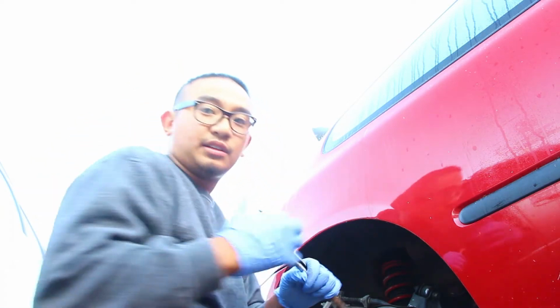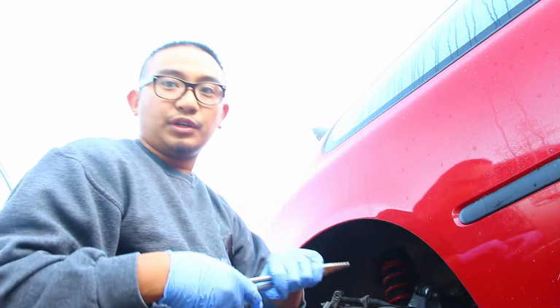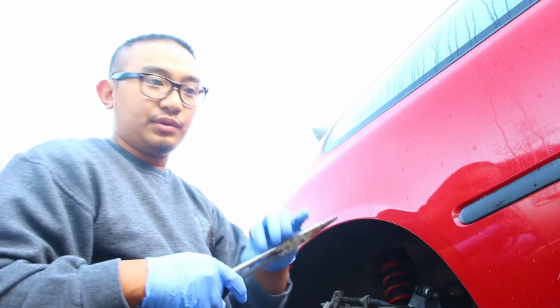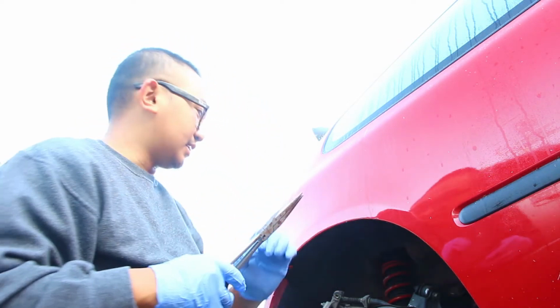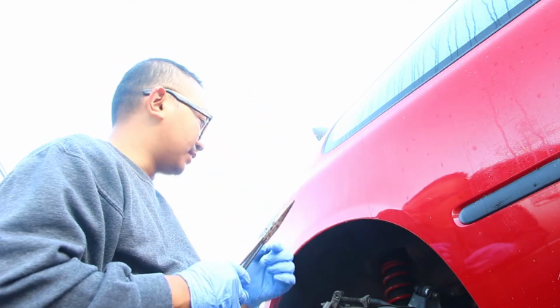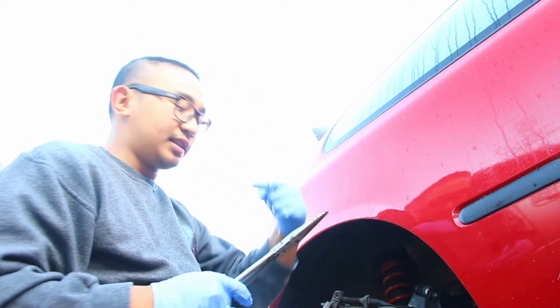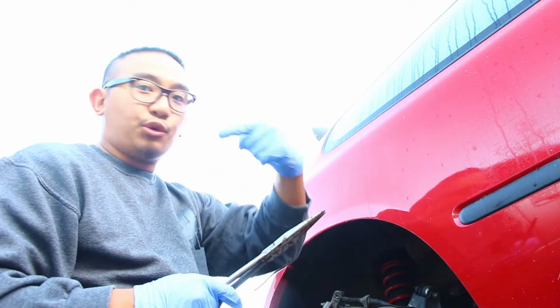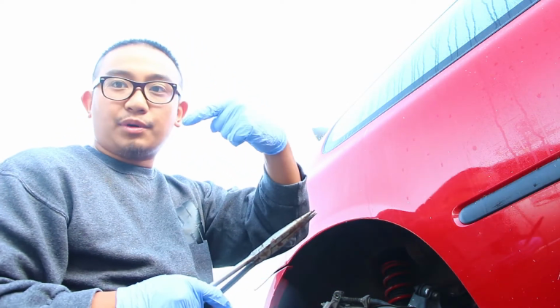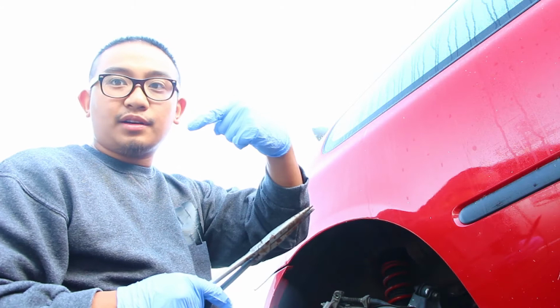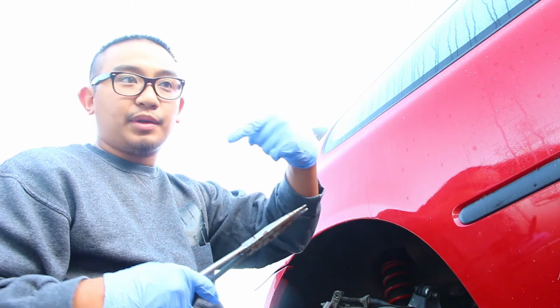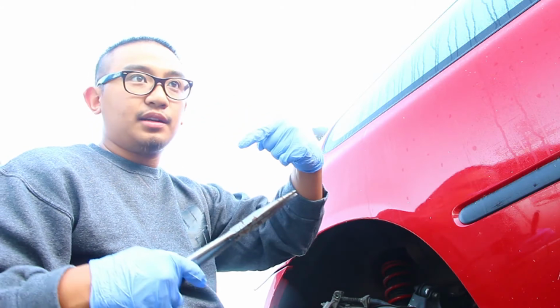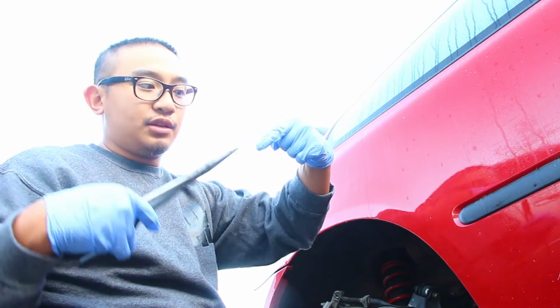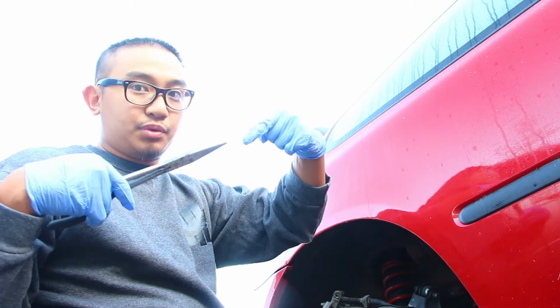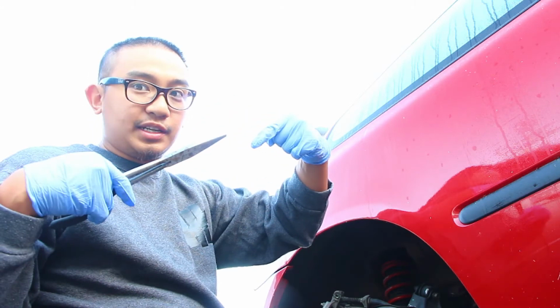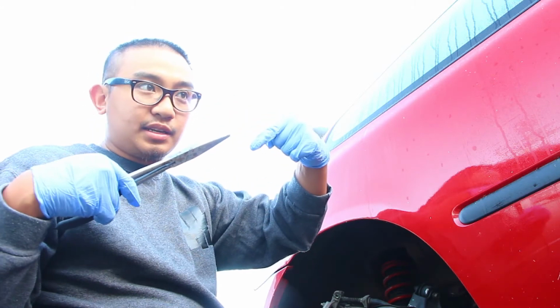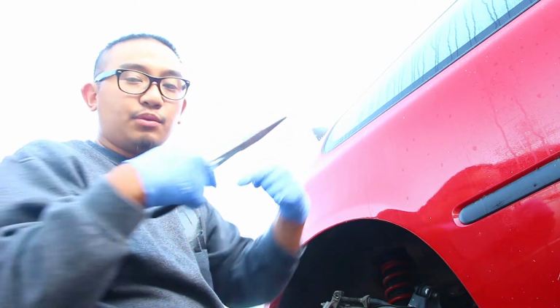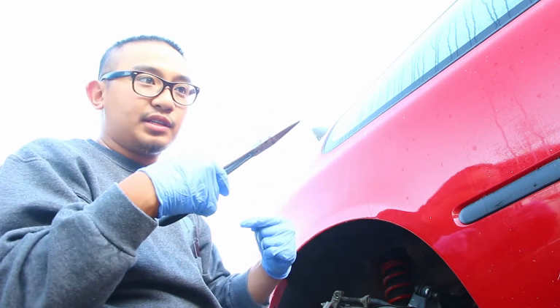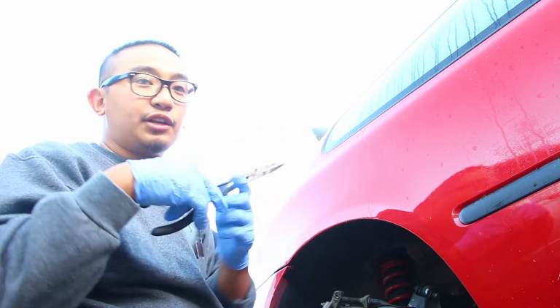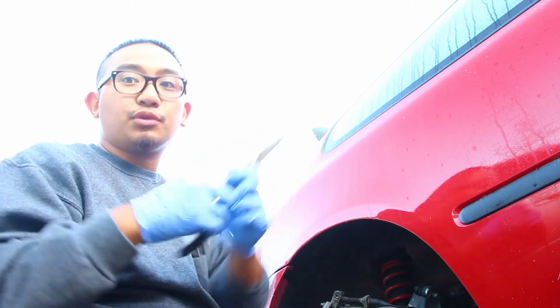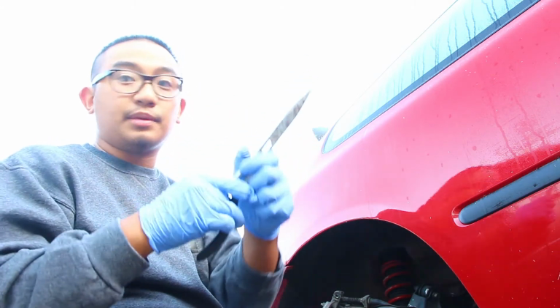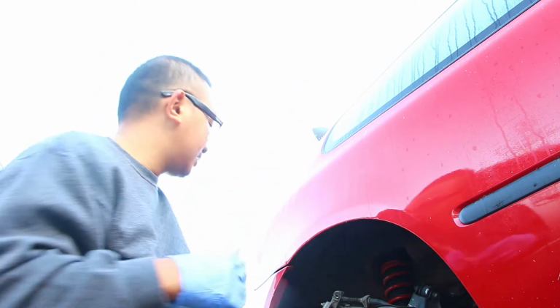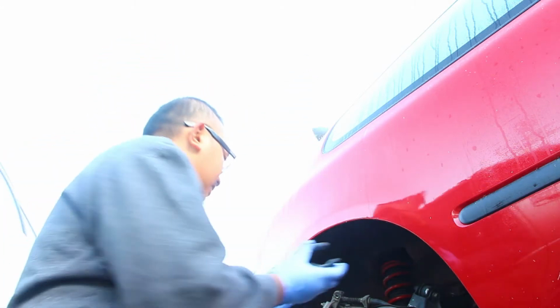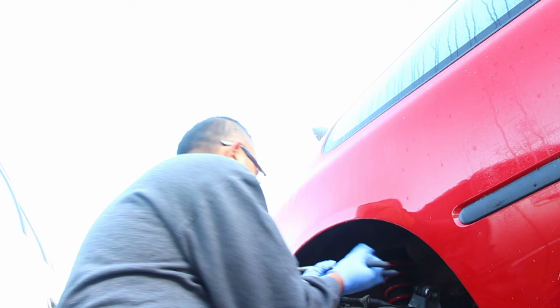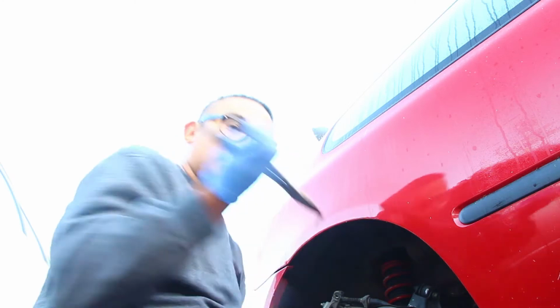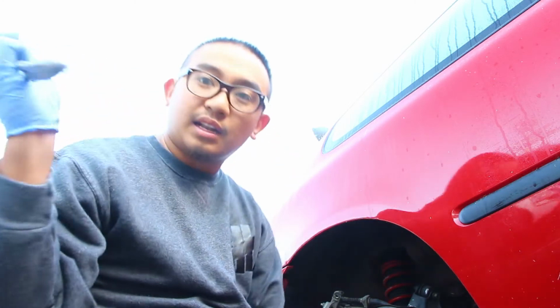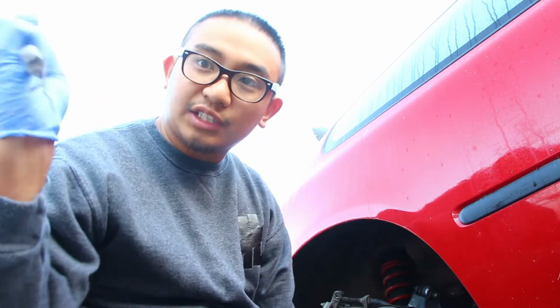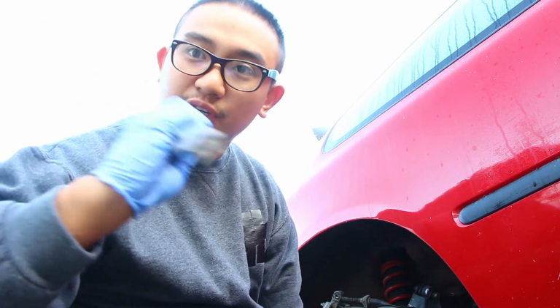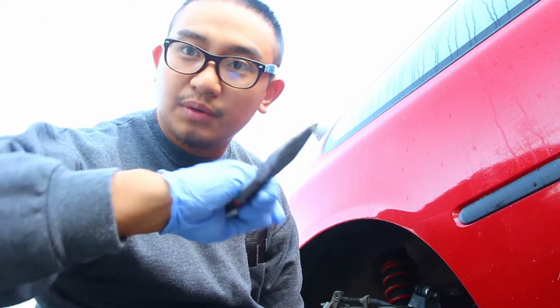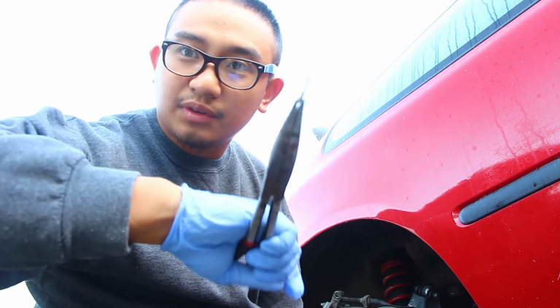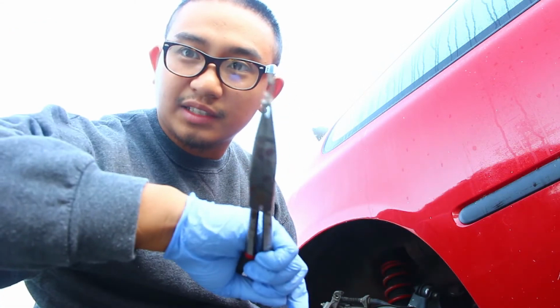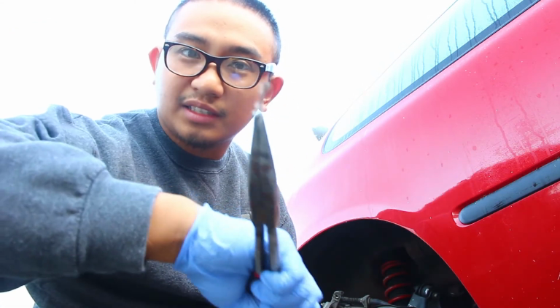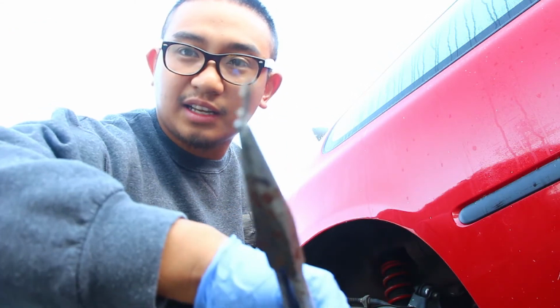So what you do is there's this little pointy part of the pin - you push it outwards and then you can pull the clip like so. Don't know if you guys can see that.